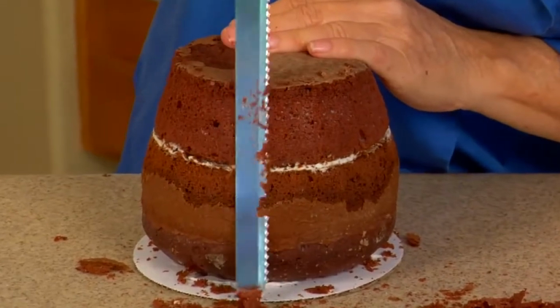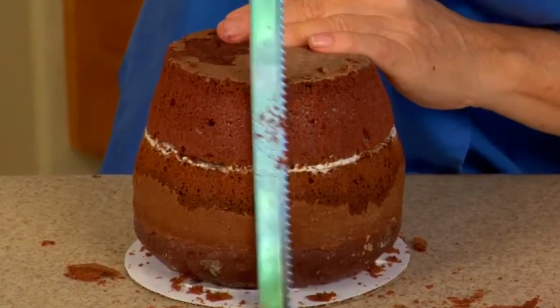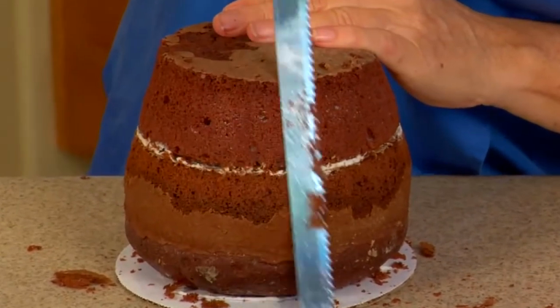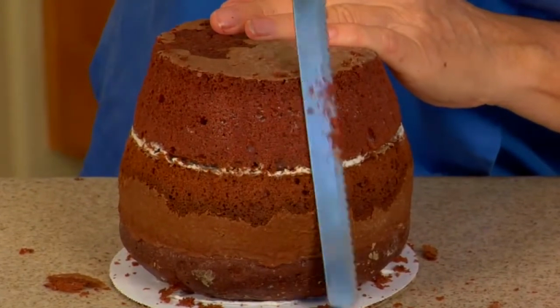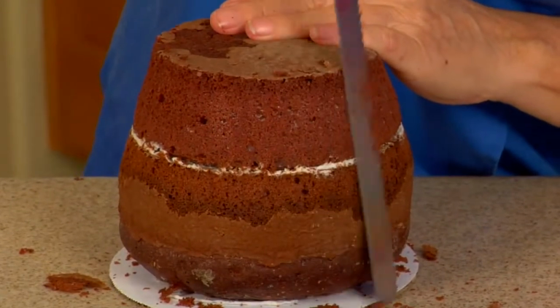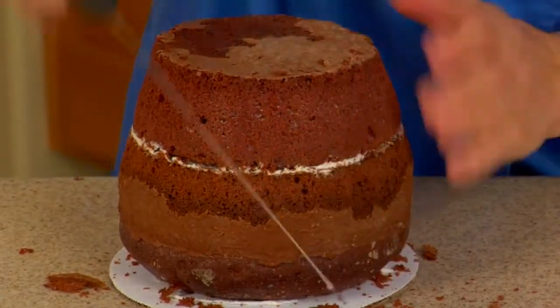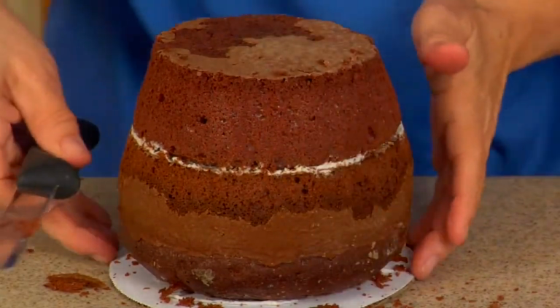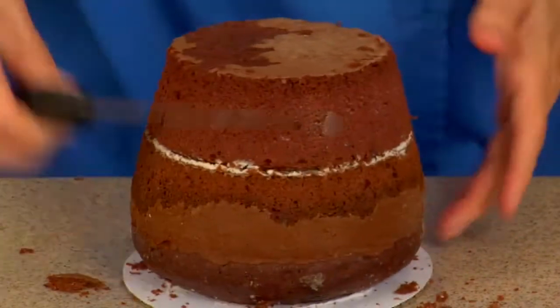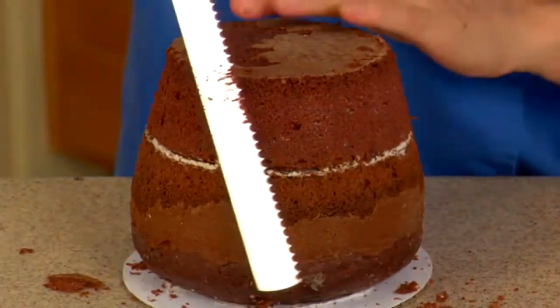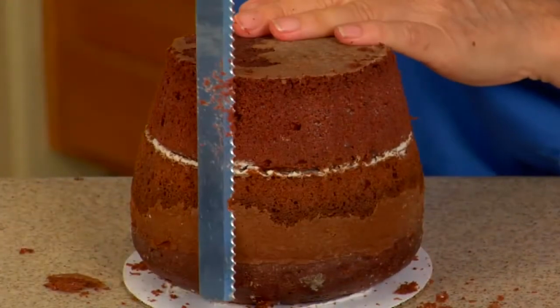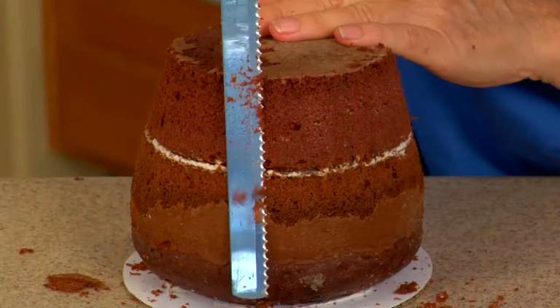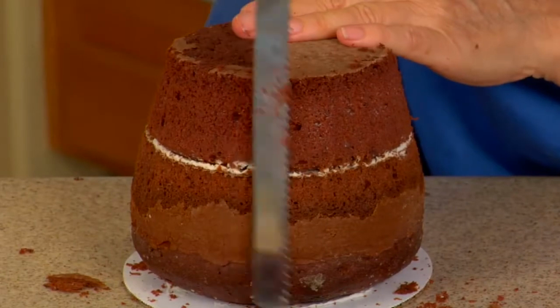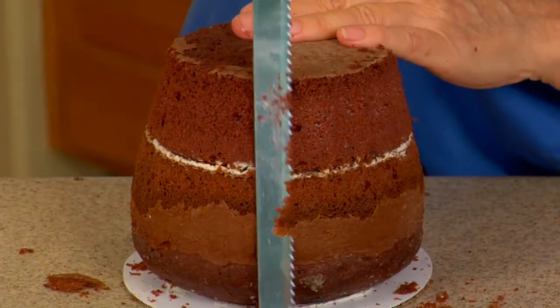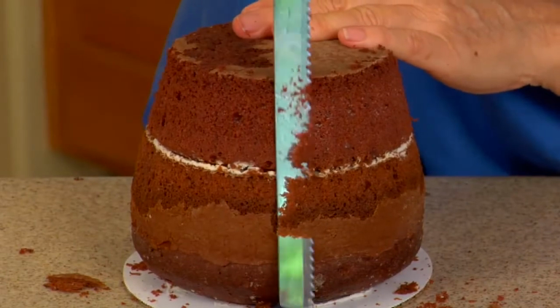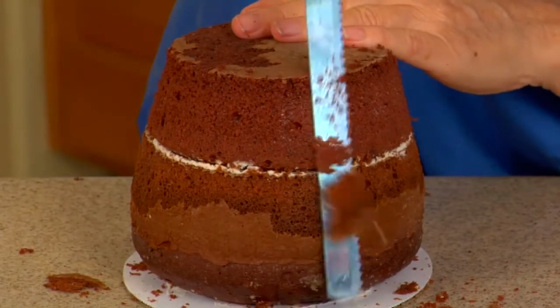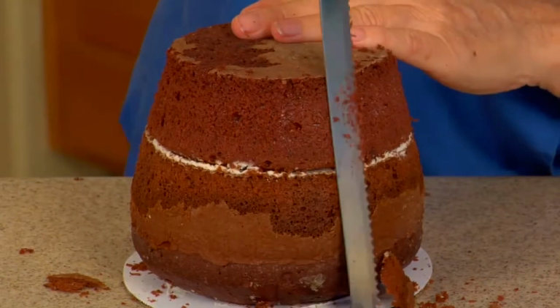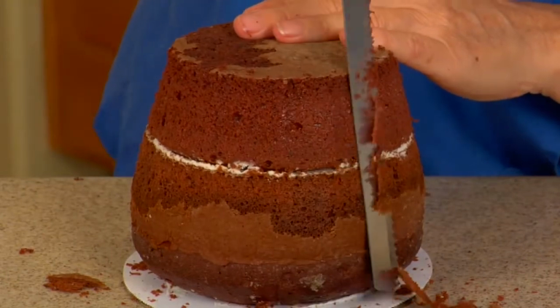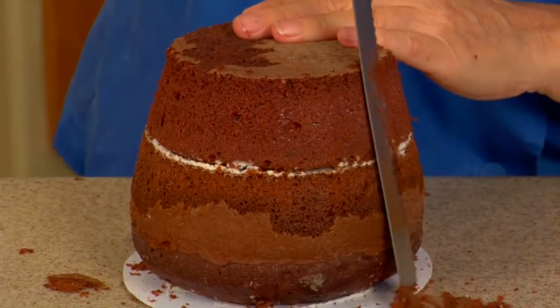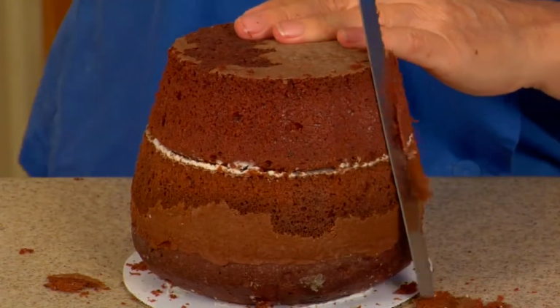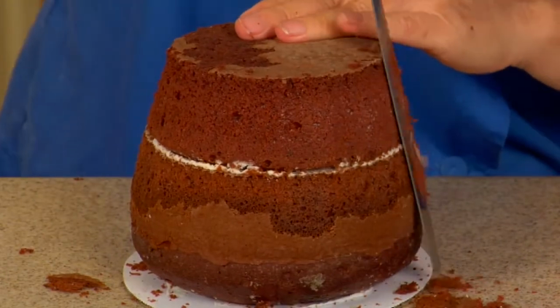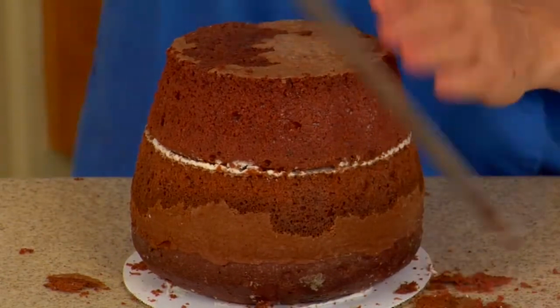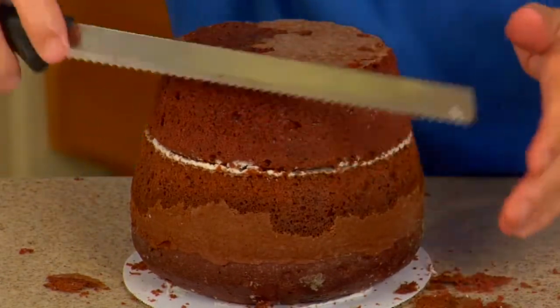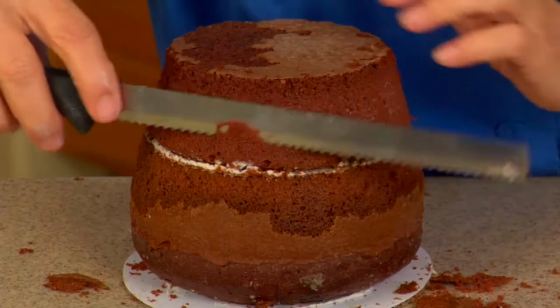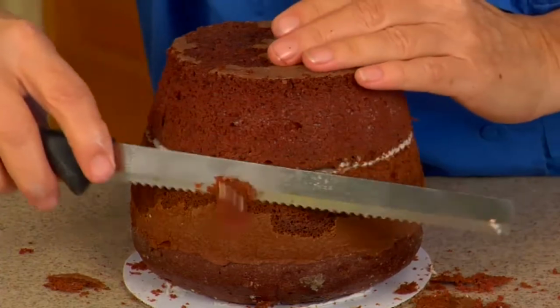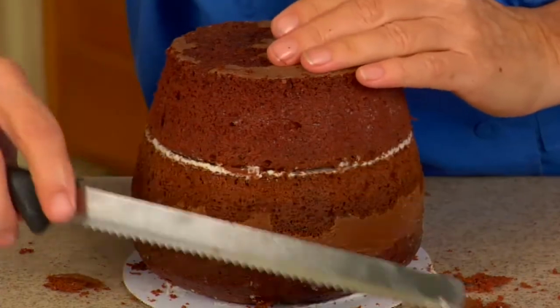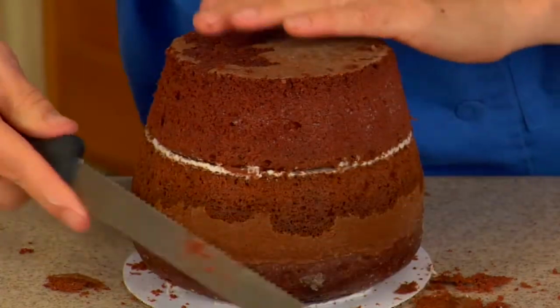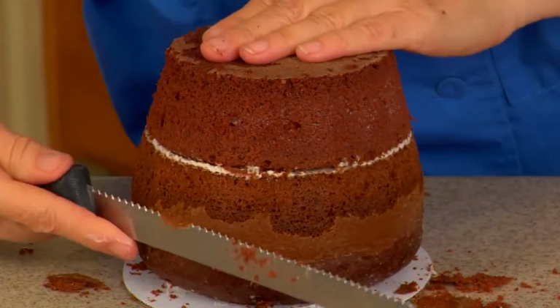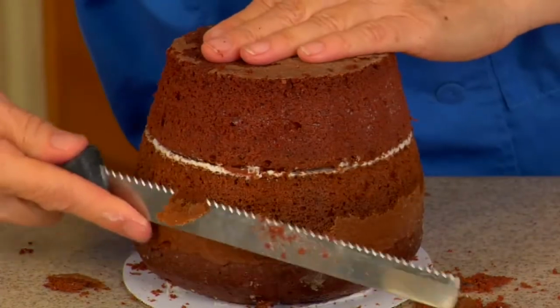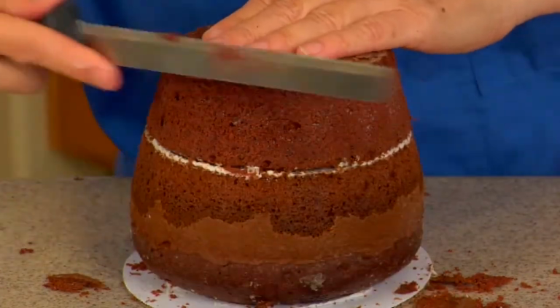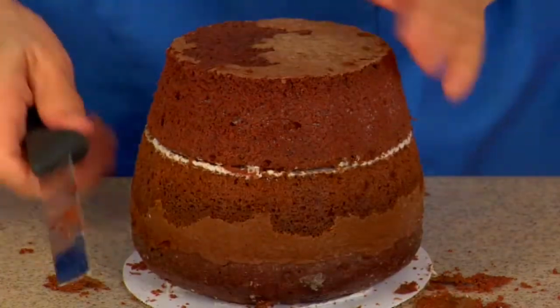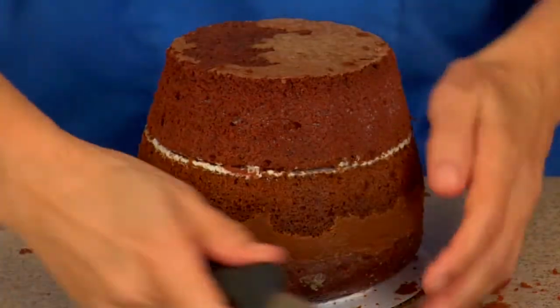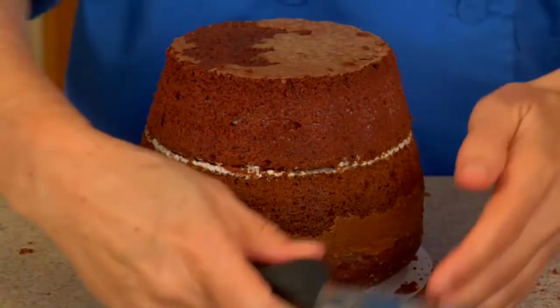Don't worry when you carve - if you really cut it way off, that's one thing, but if it's just a little off, the frosting is going to hide it, the decorations will hide it. Don't worry about it. It's just cake. Isn't that what your customers tell you? It's just cake.